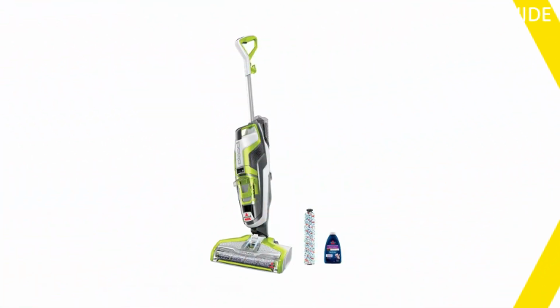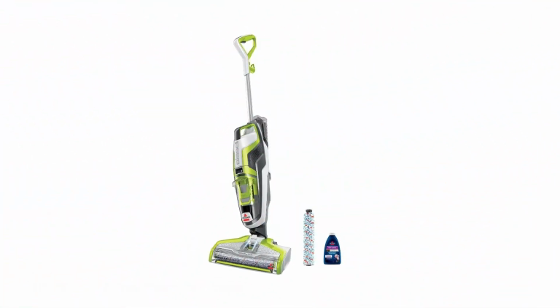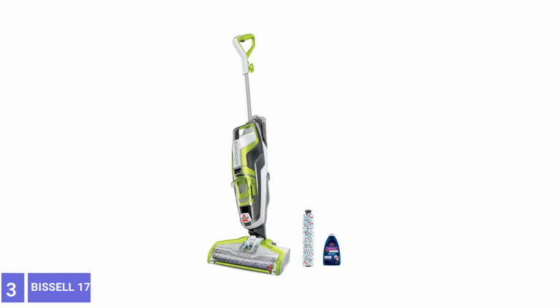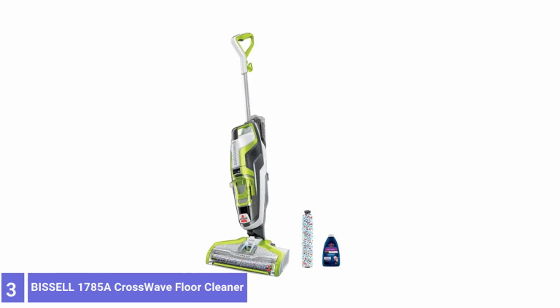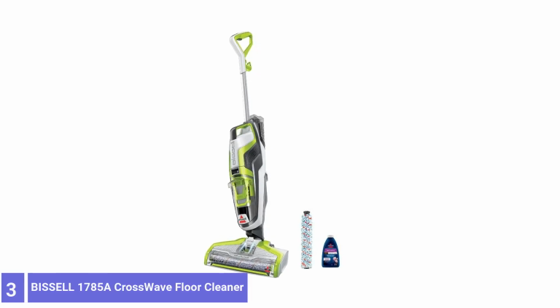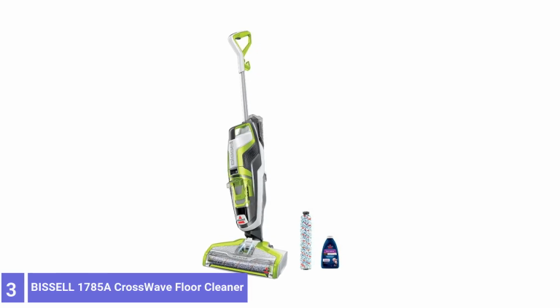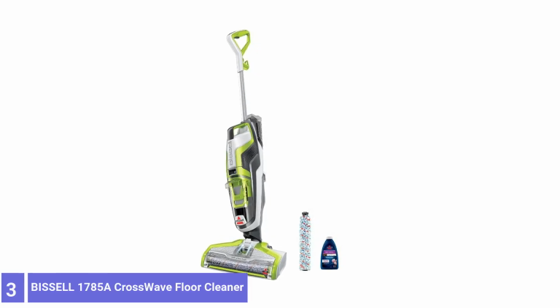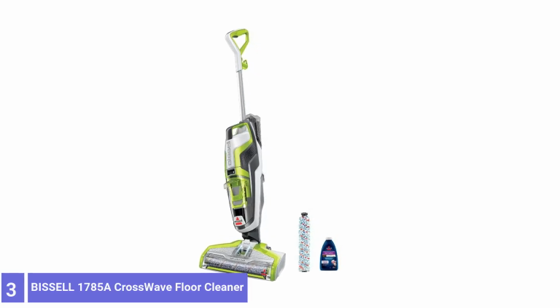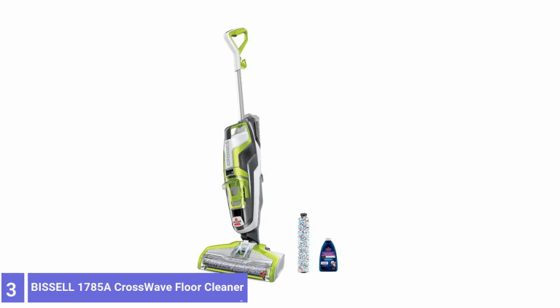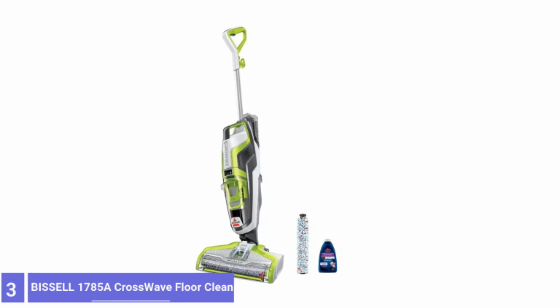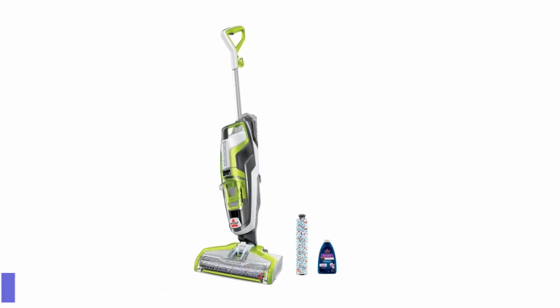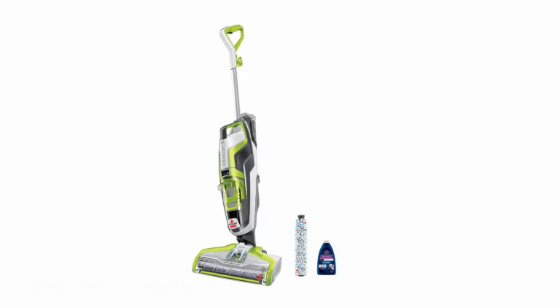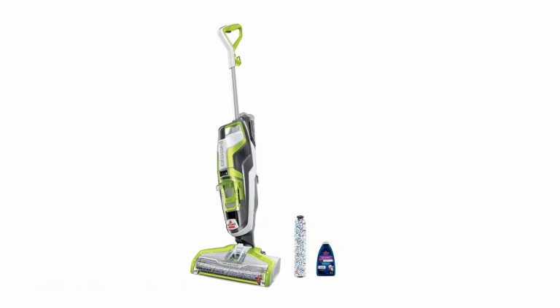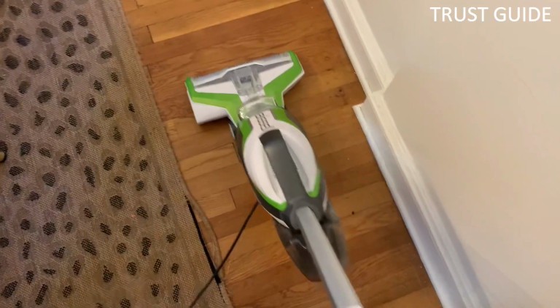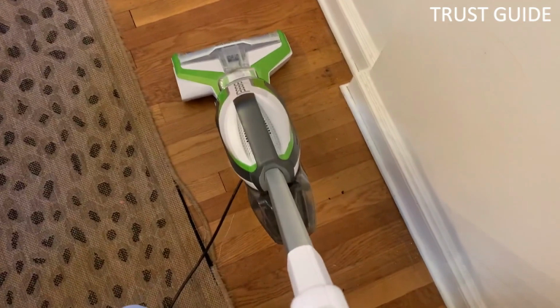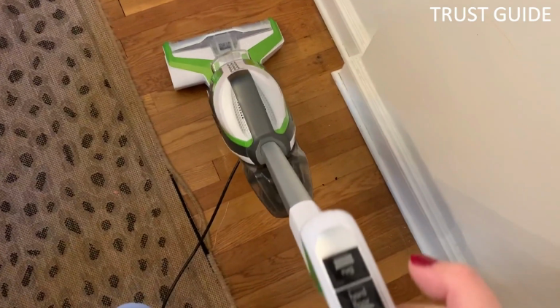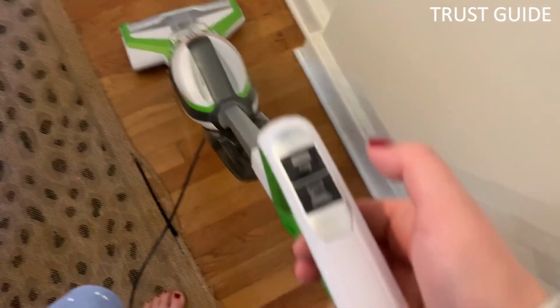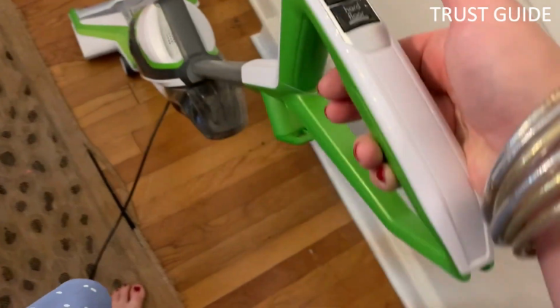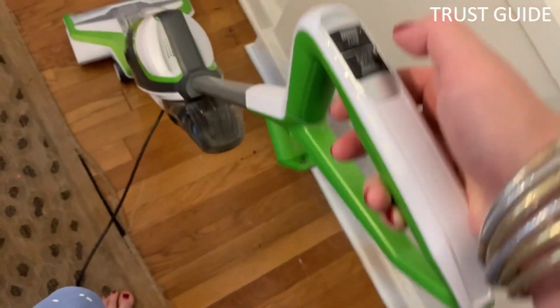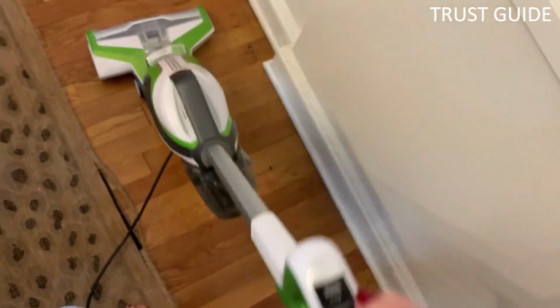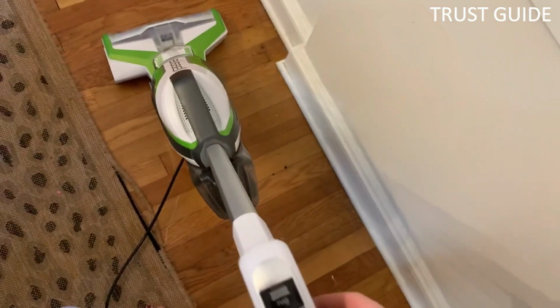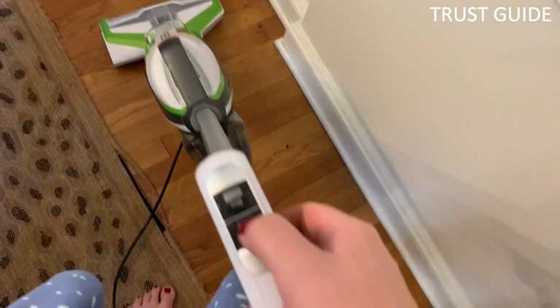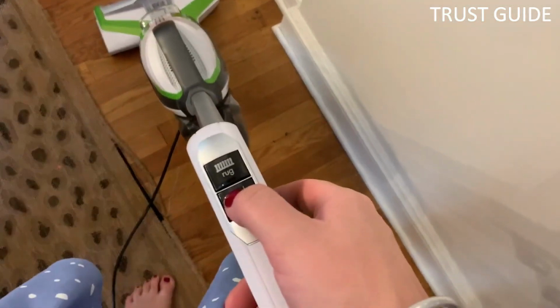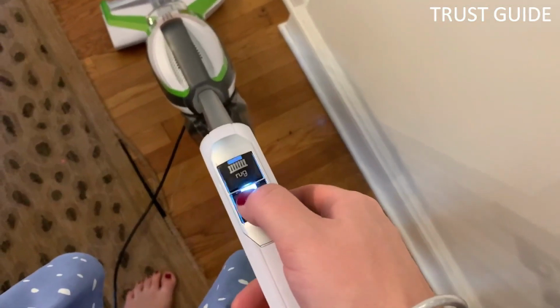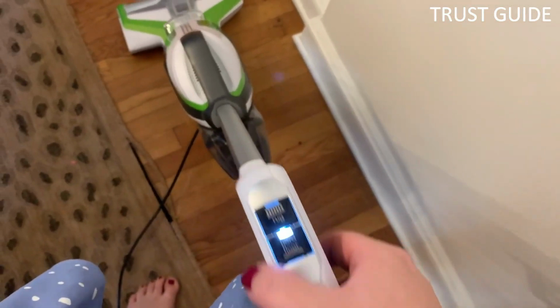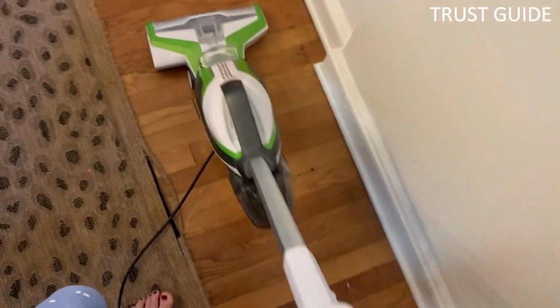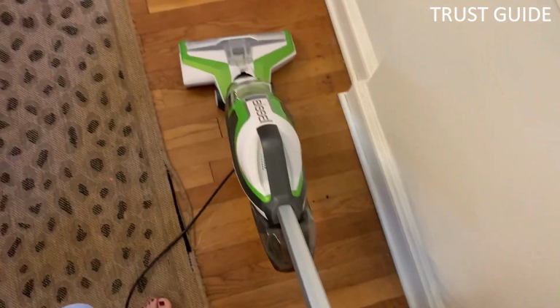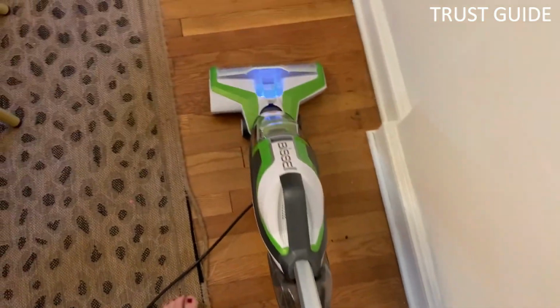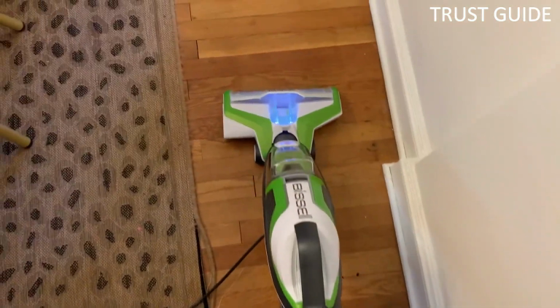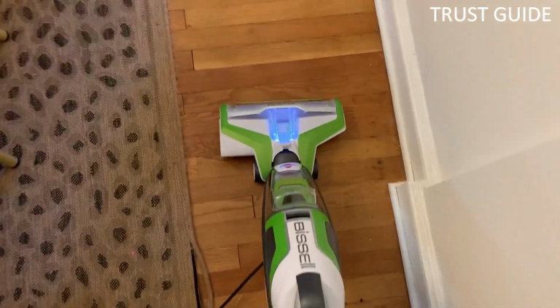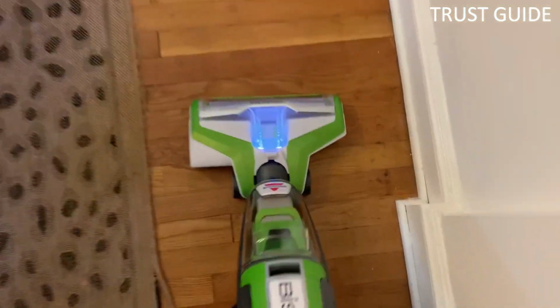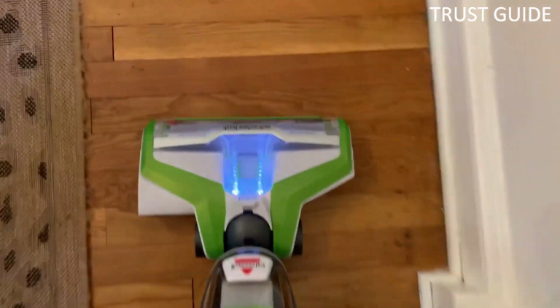Number 3. Bissell 1785A Crosswave Floor Cleaner. The Bissell 1785A Crosswave Floor Cleaner is the perfect tool to help keep your home clean.